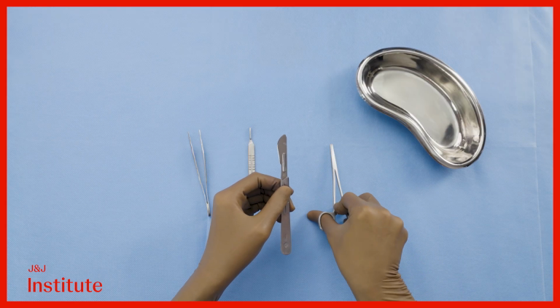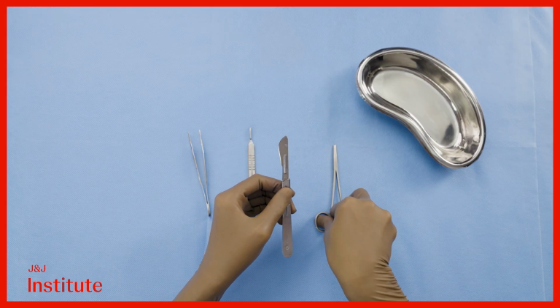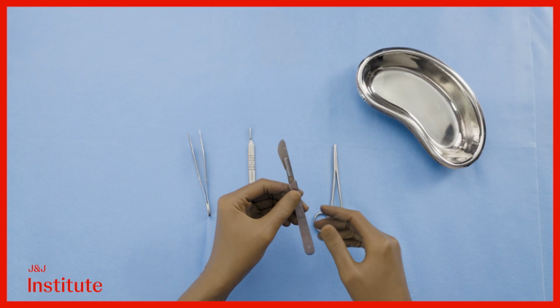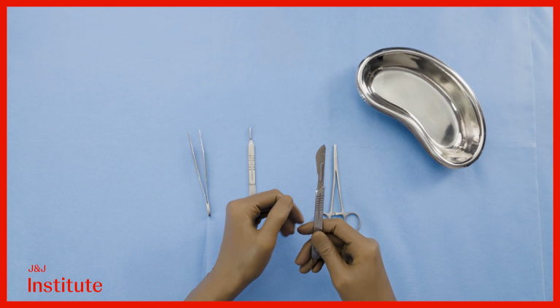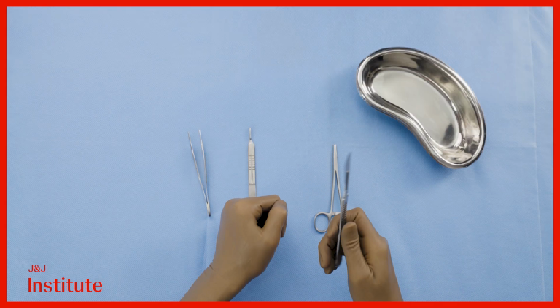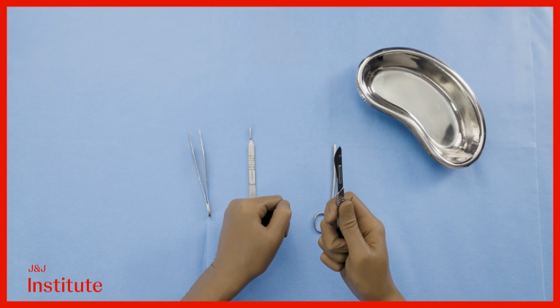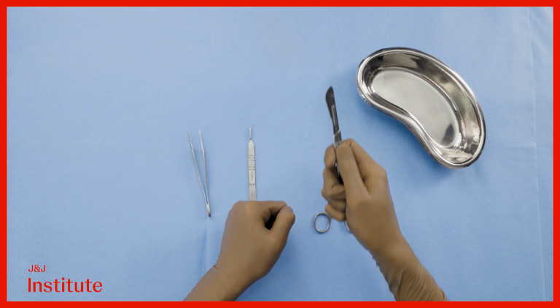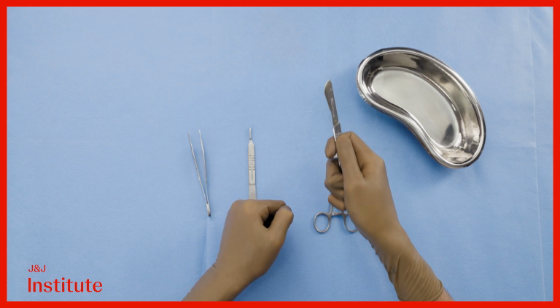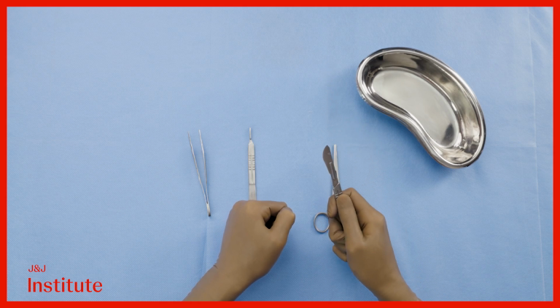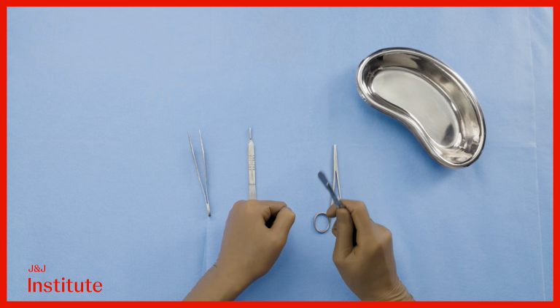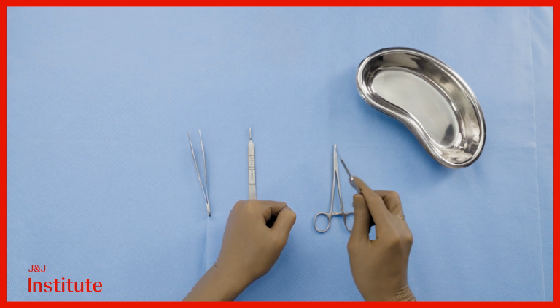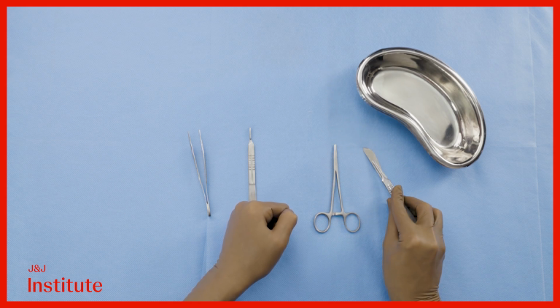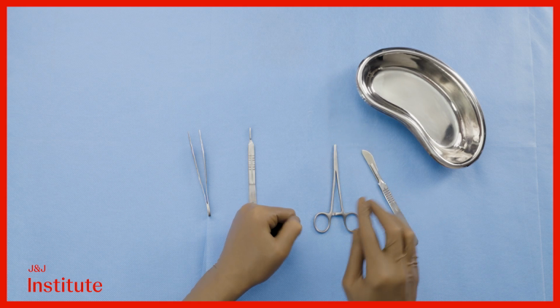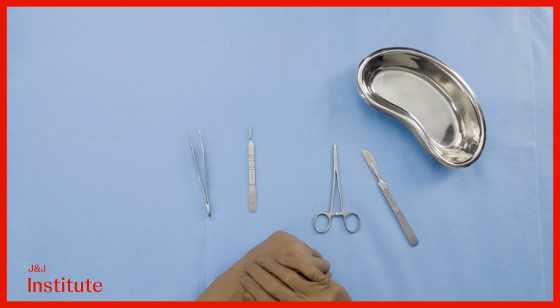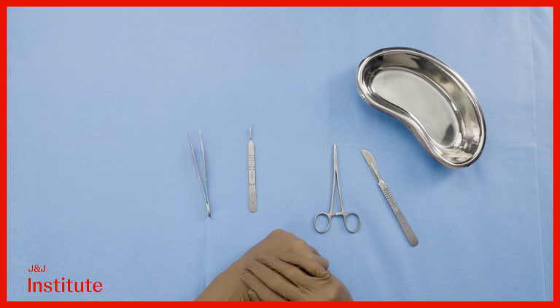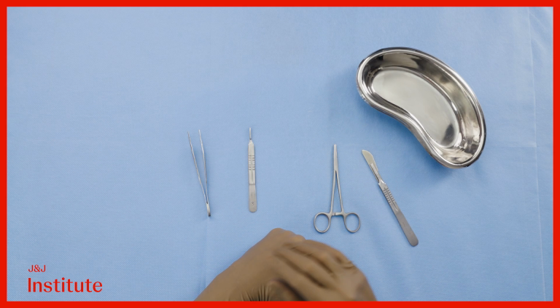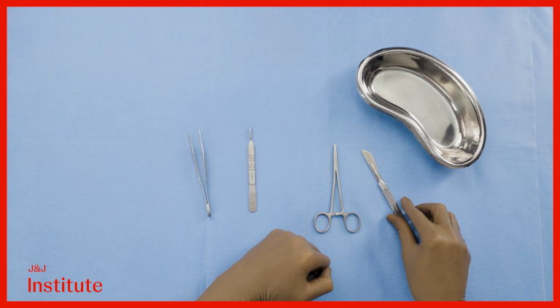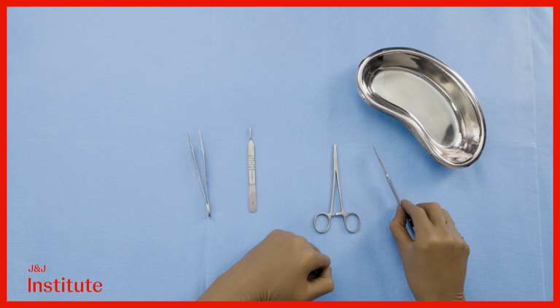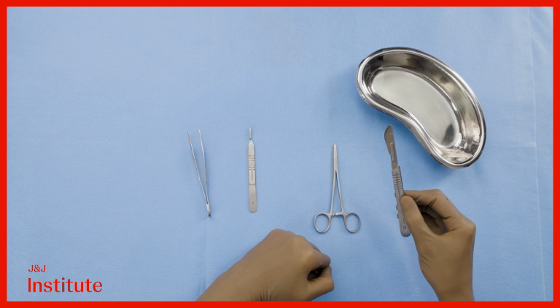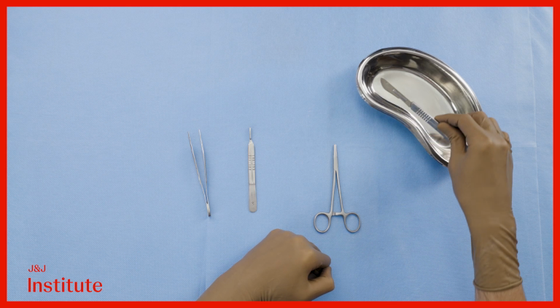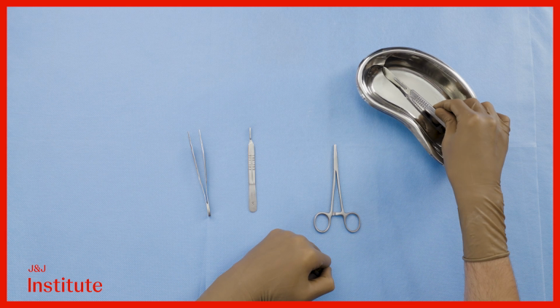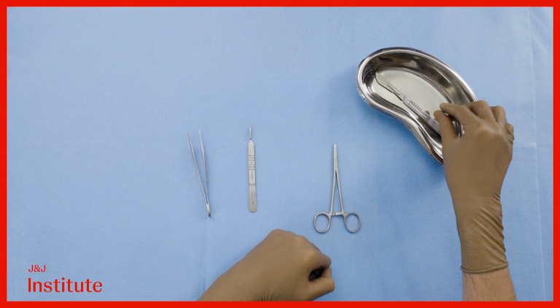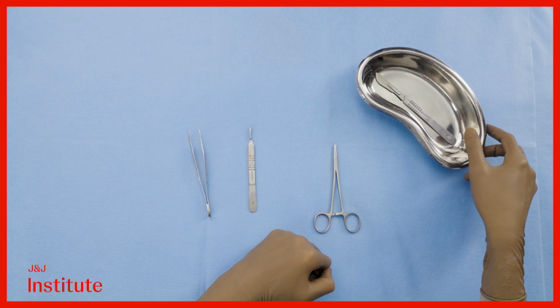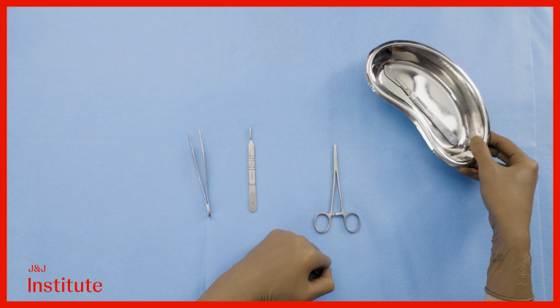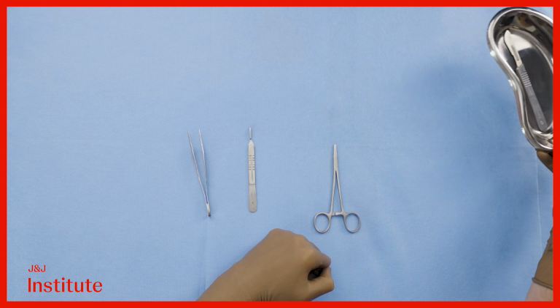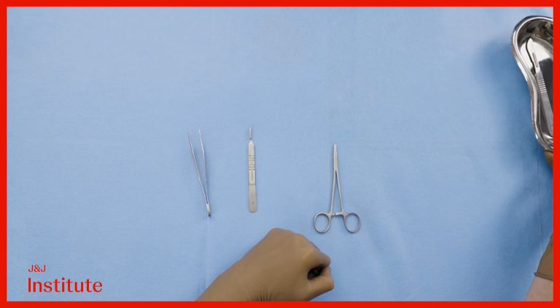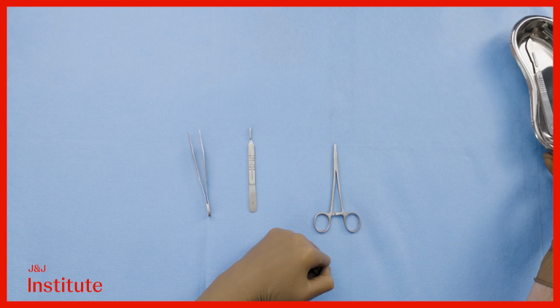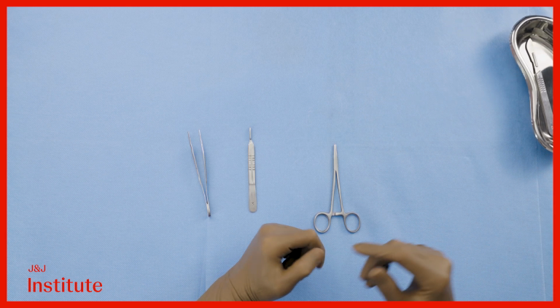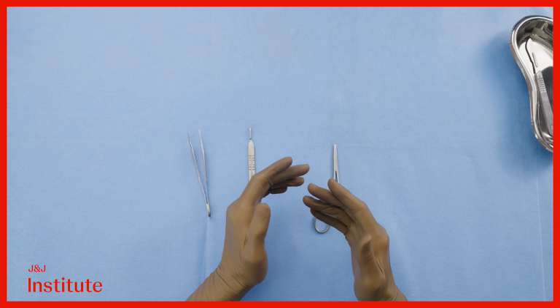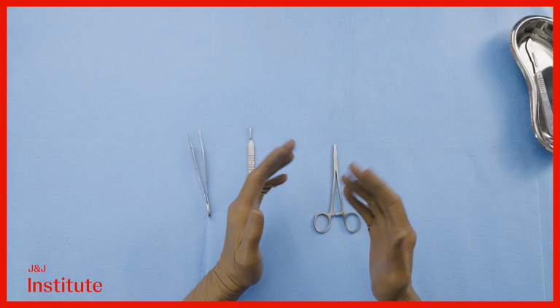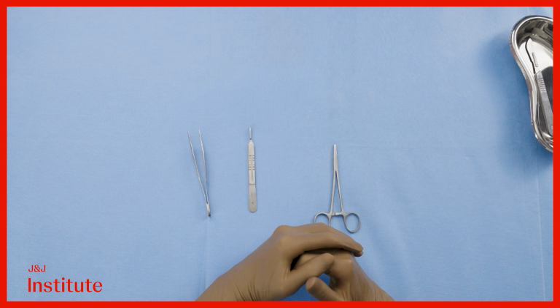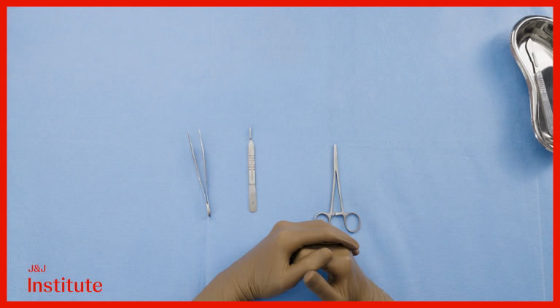When passing the scalpel to team members, never do so holding it in your hand and never place it loose within the surgical field. Always lay it down or pass it within a kidney tray to prevent injury to yourself and your team members.